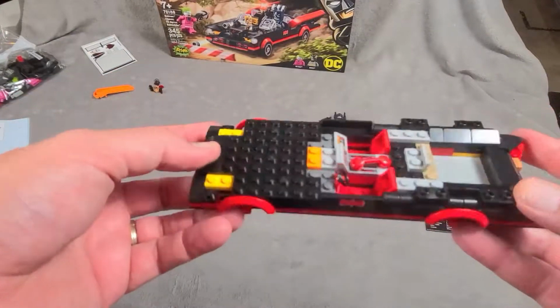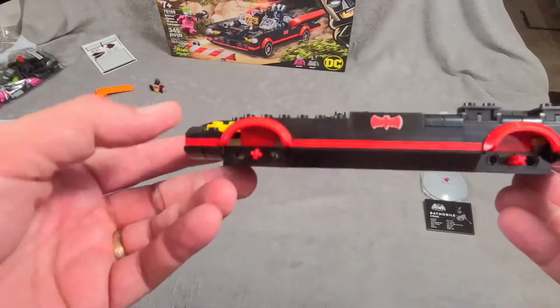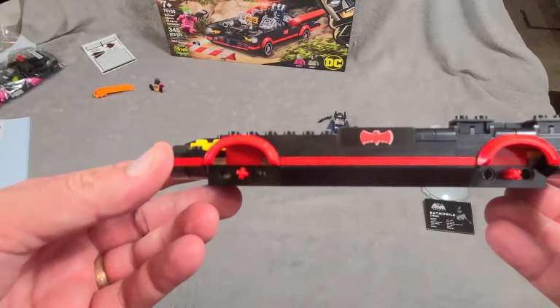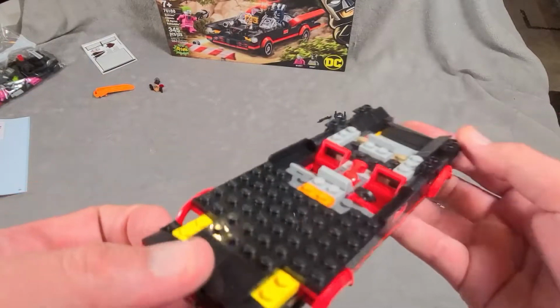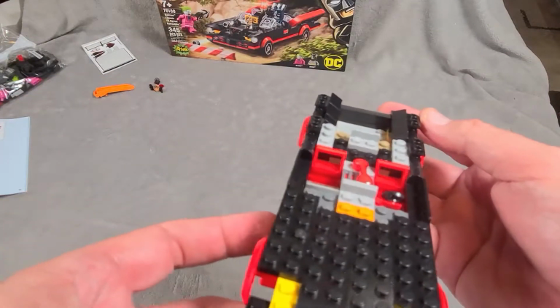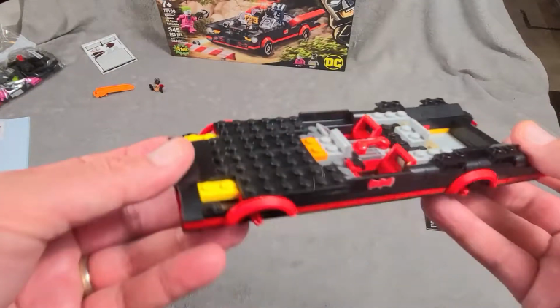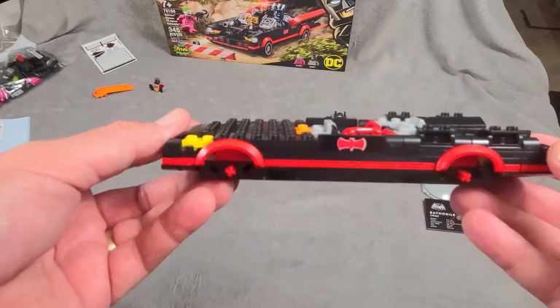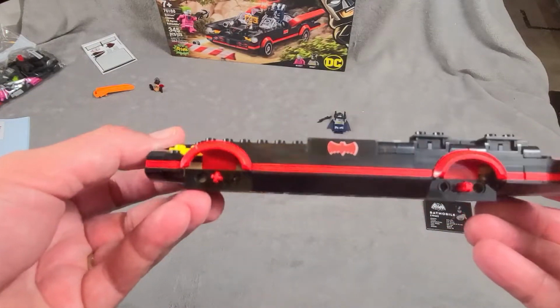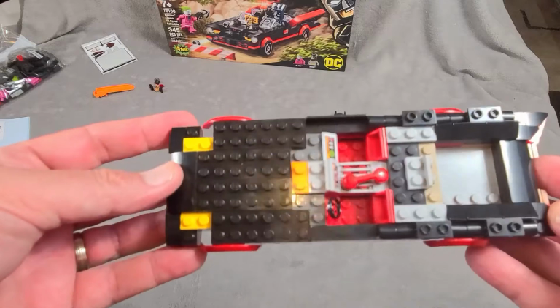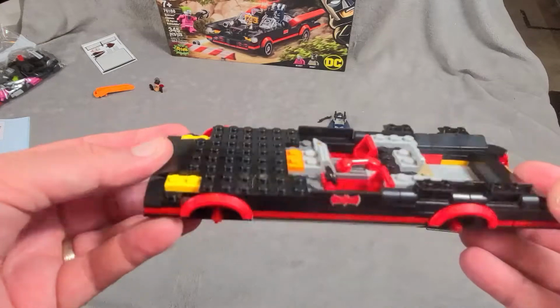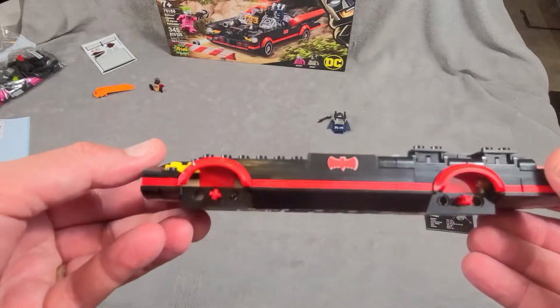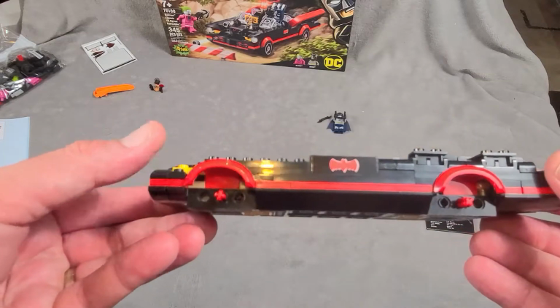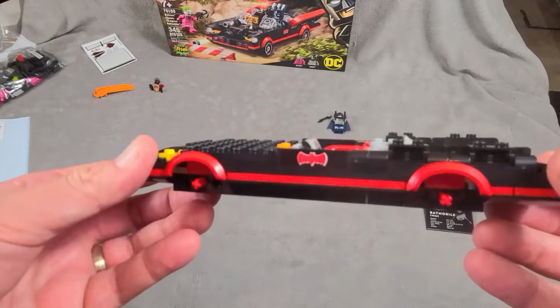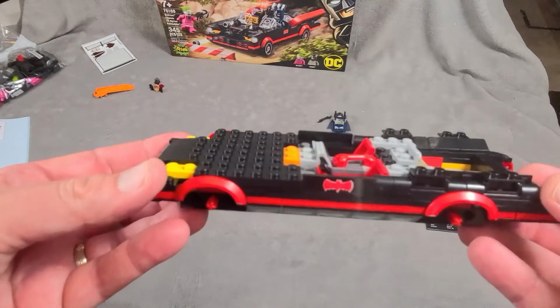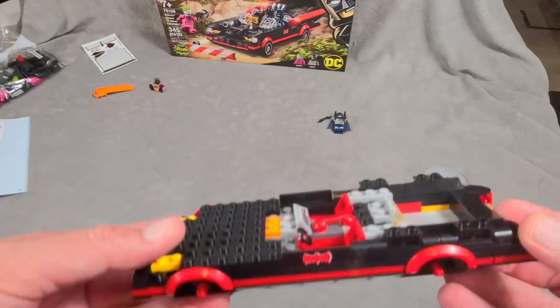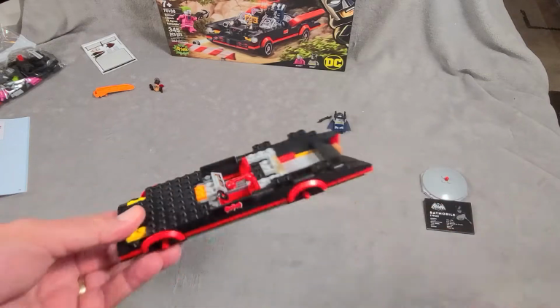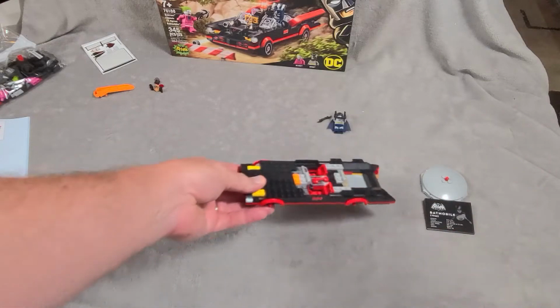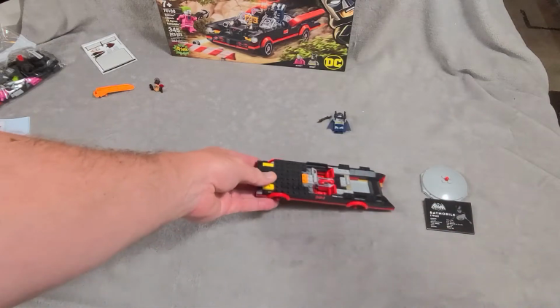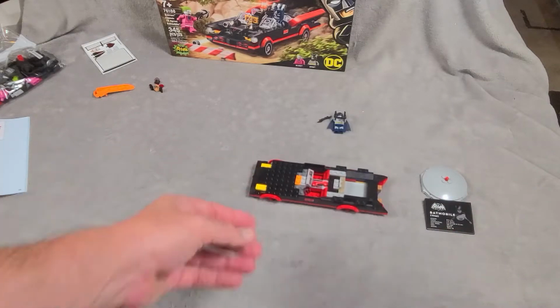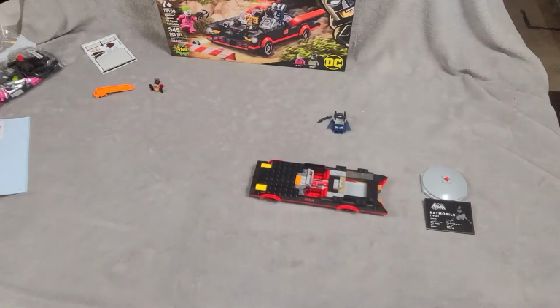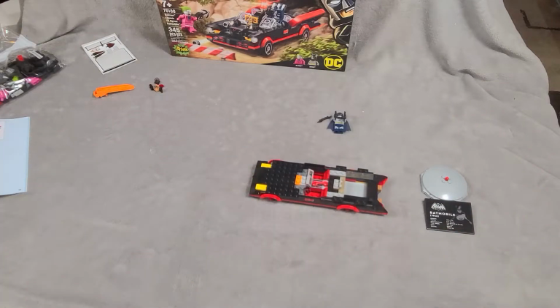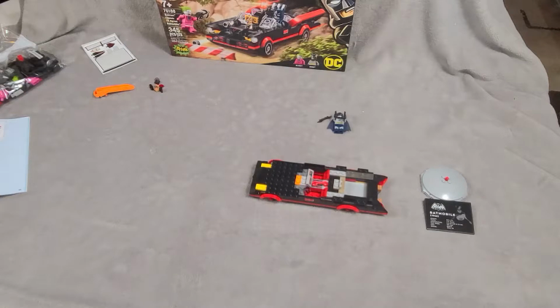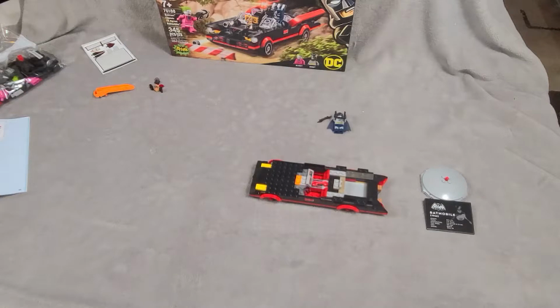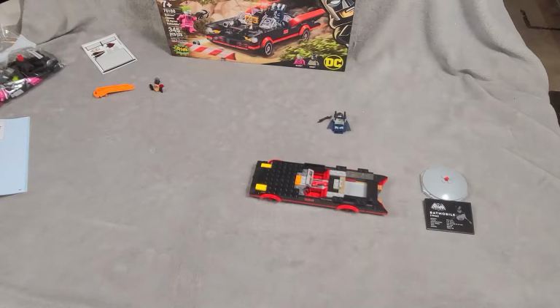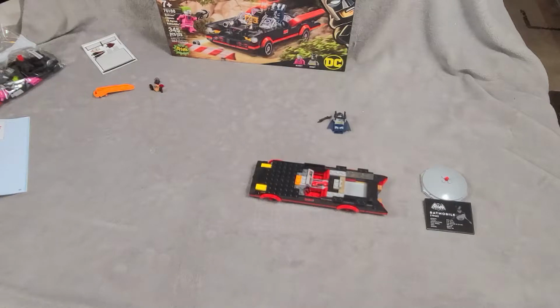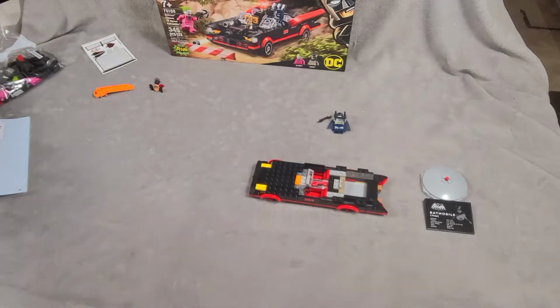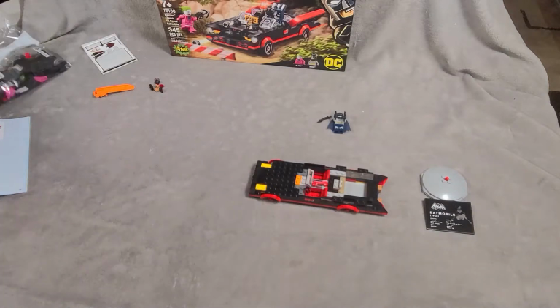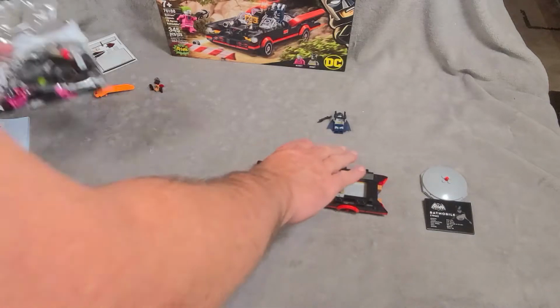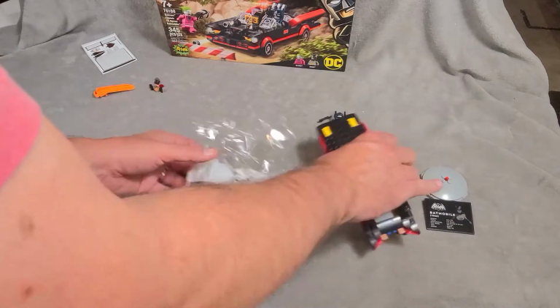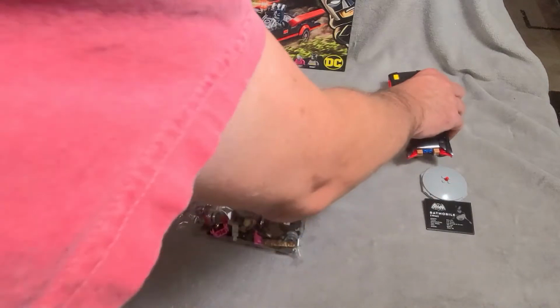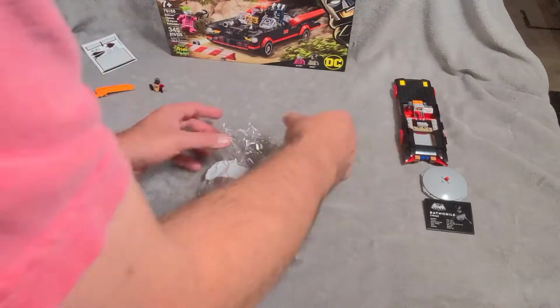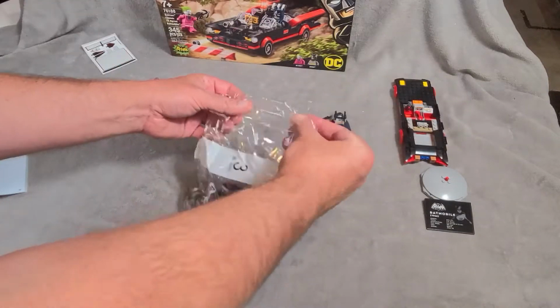Here is the Batmobile after bag two. It's looking a little flat on top, but pretty cool. I'm guessing it'll look much better once it has wheels on it. So let's get to bag number three.